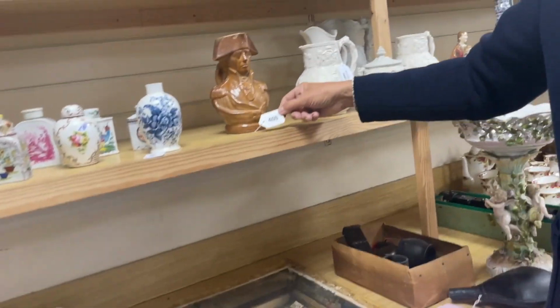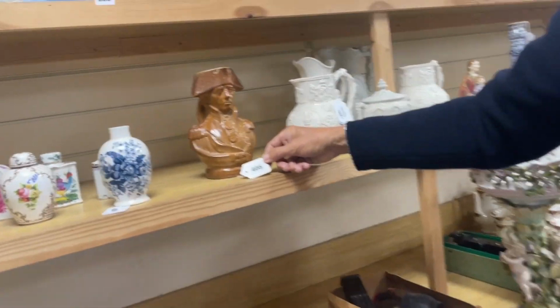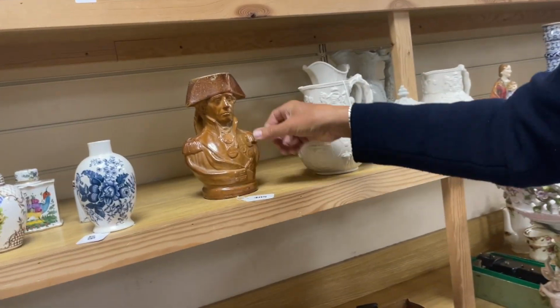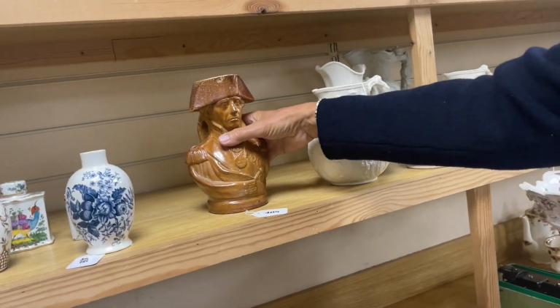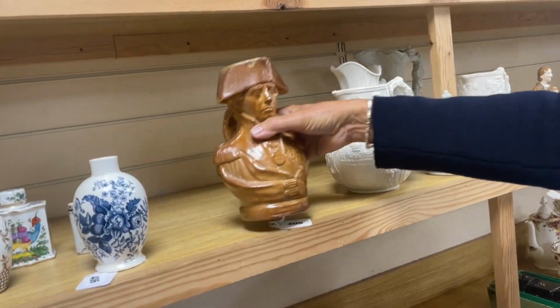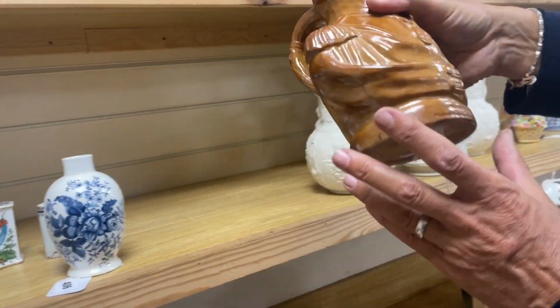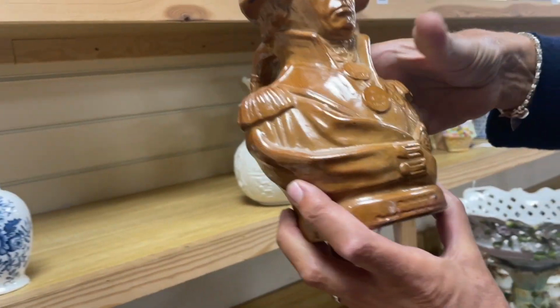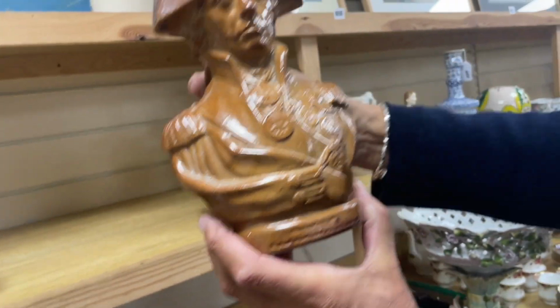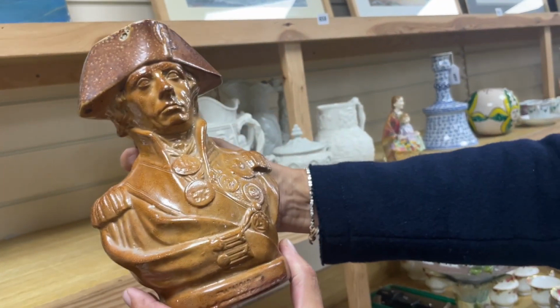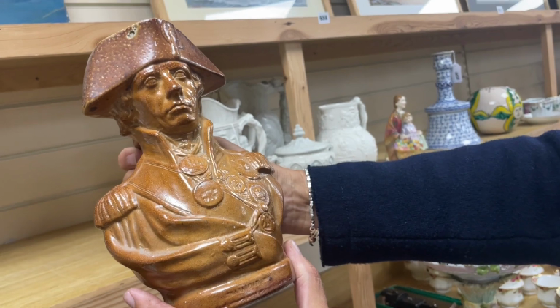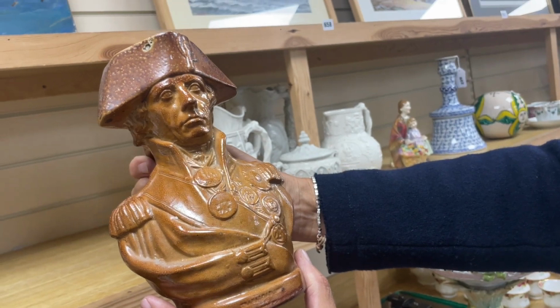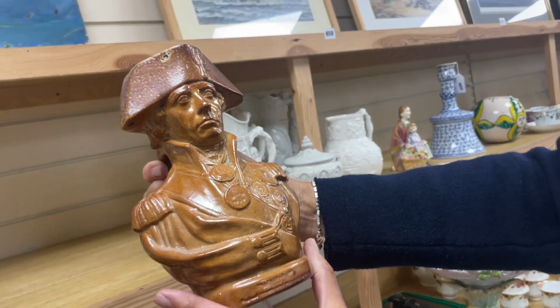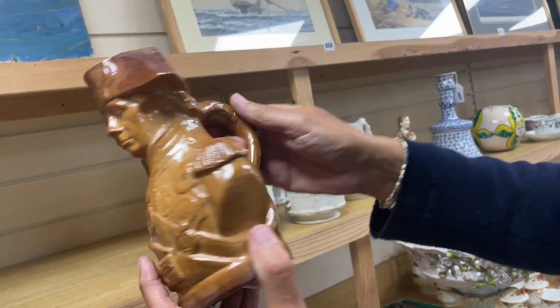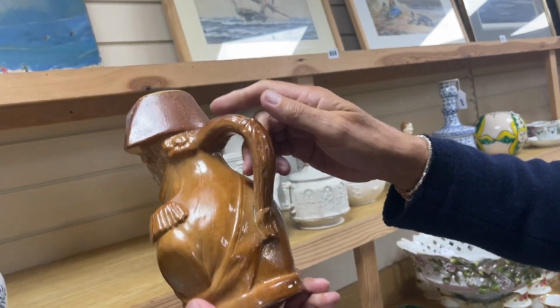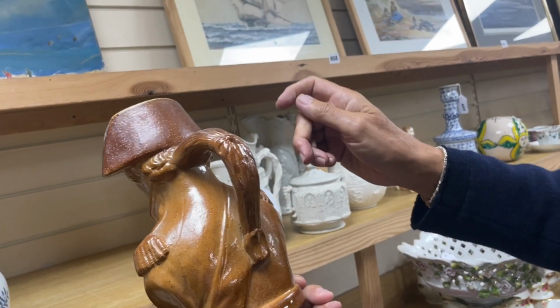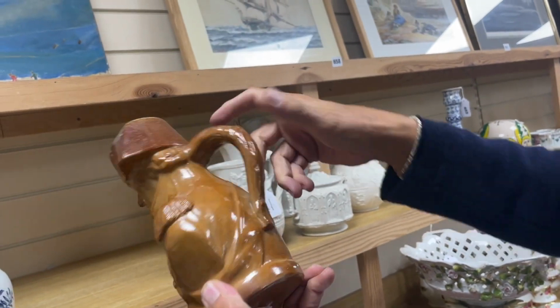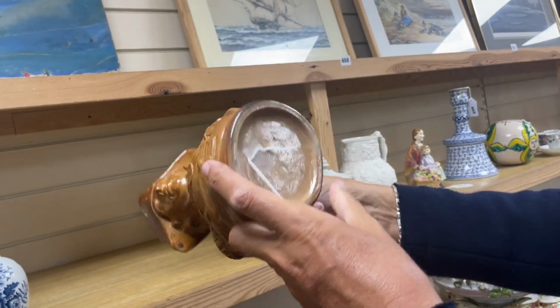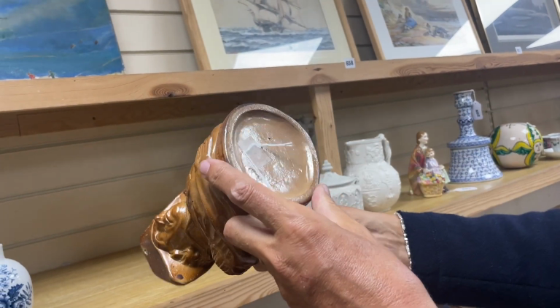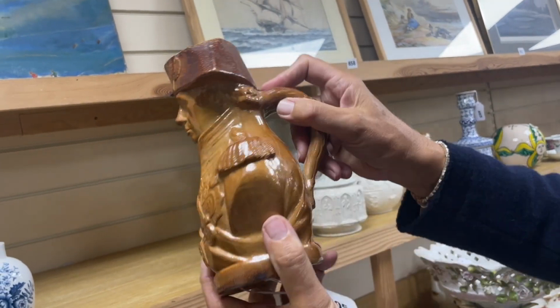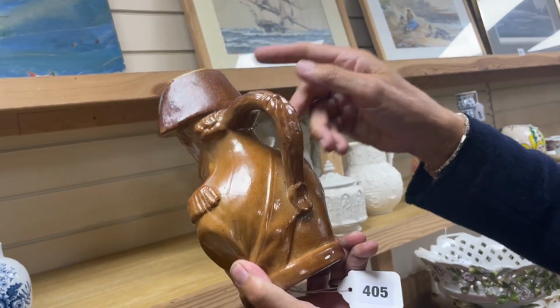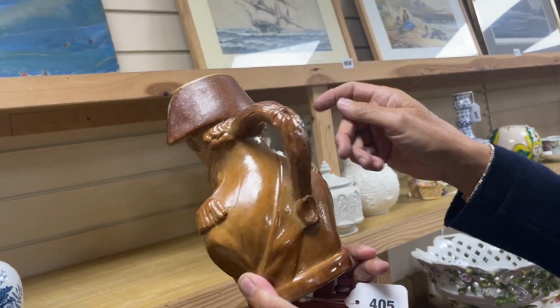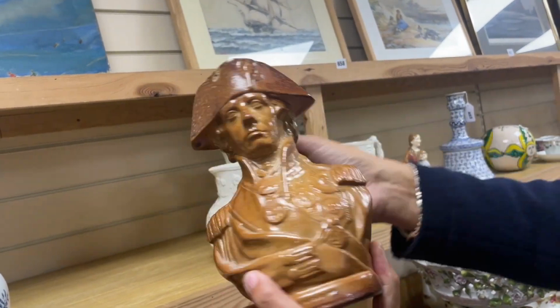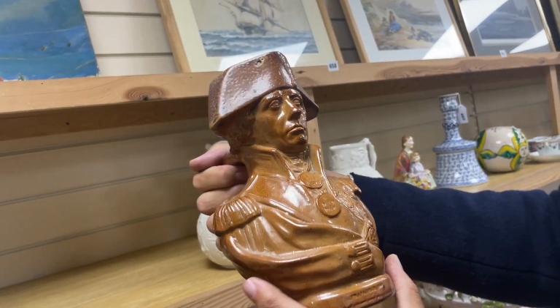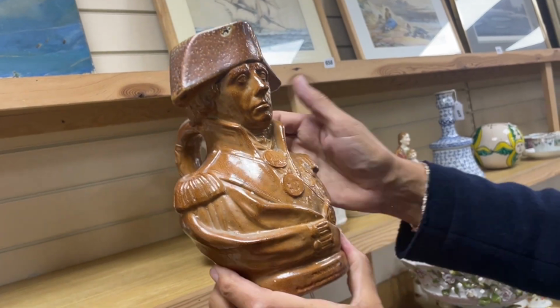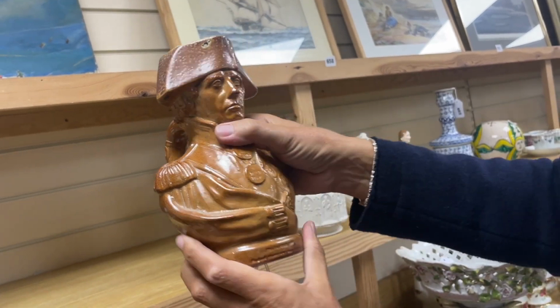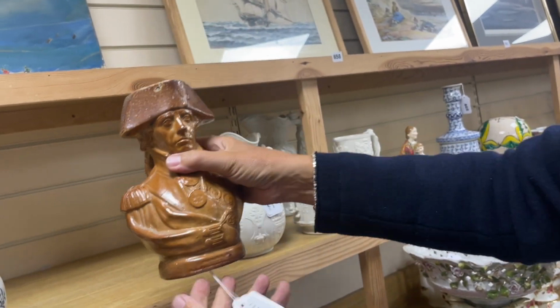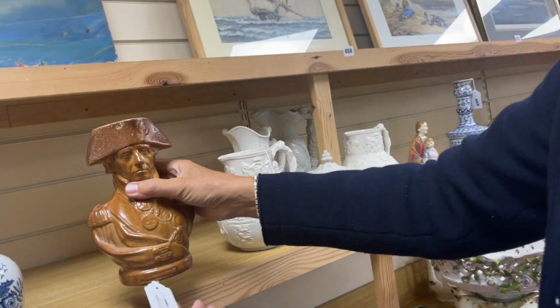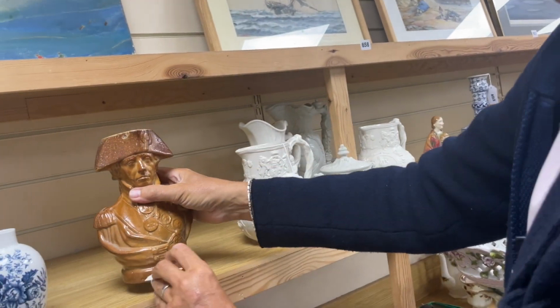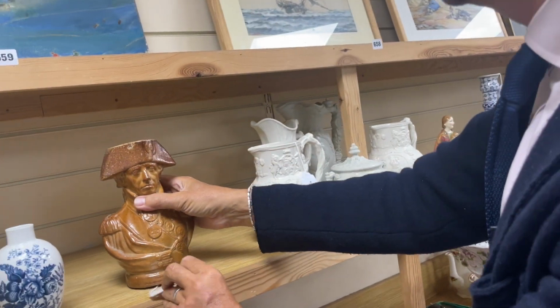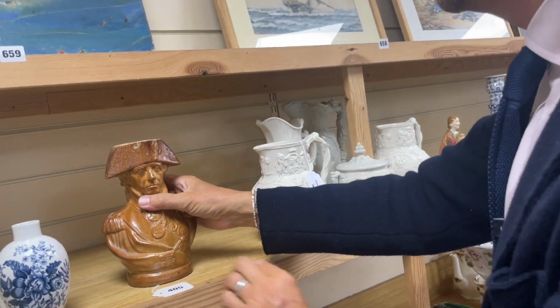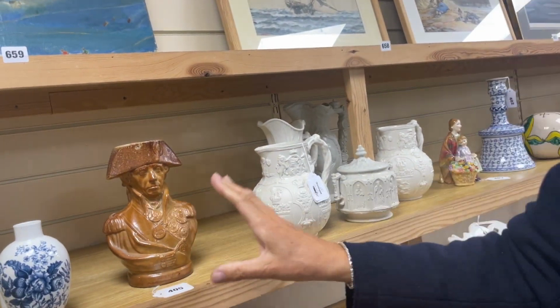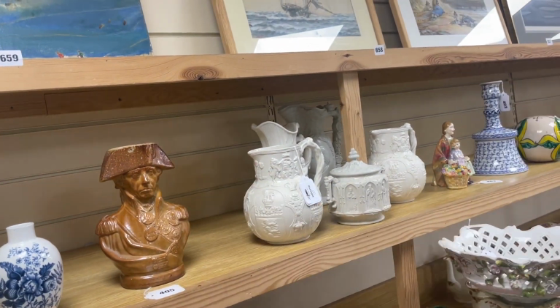How about lot 405? There he is — 'England Expects' — there's Nelson. Not impressed perhaps, but someone's worked out the manufacturing from the shape. Lot 405.